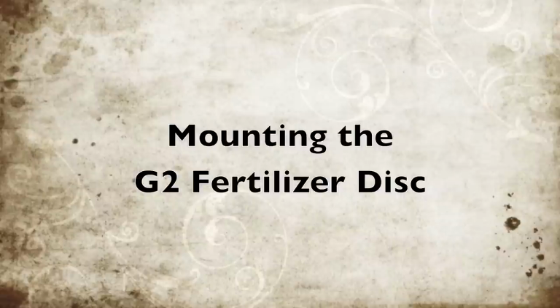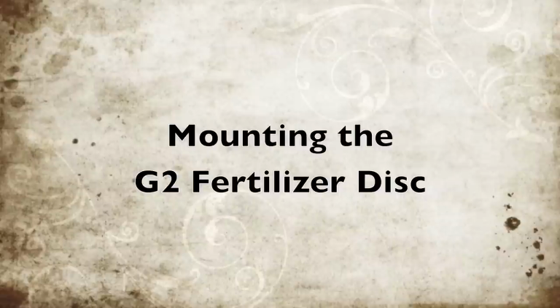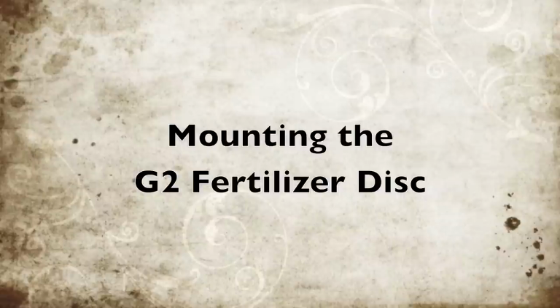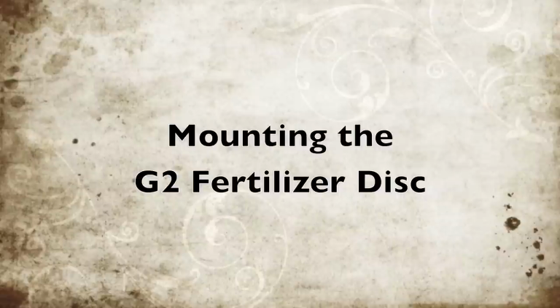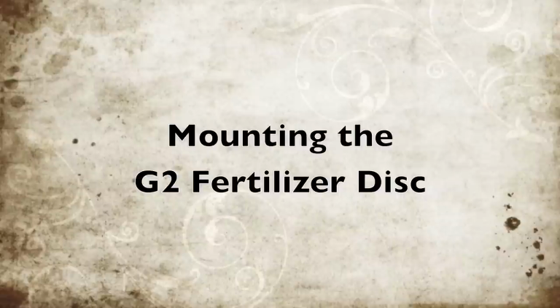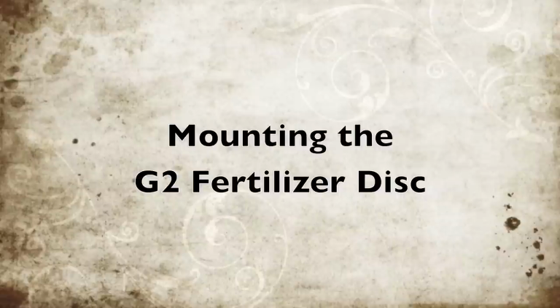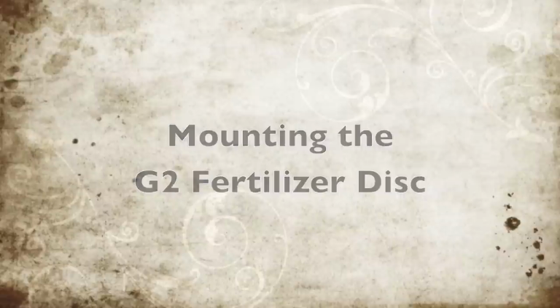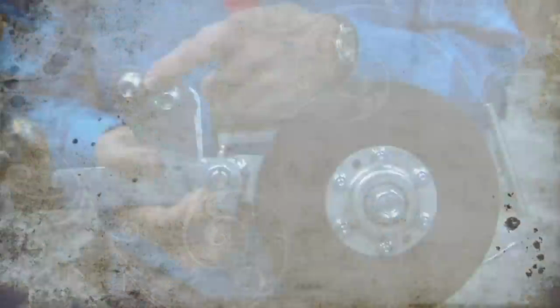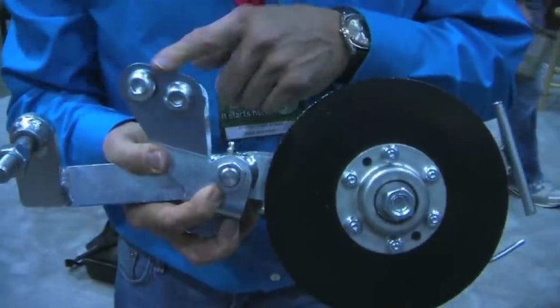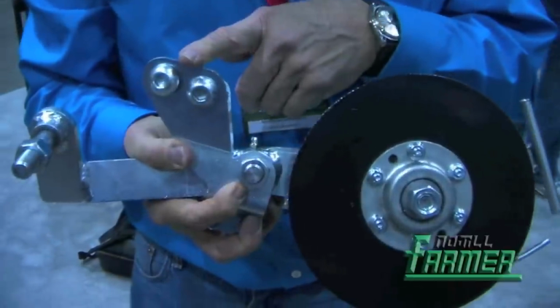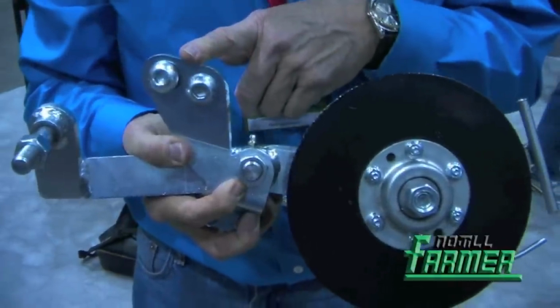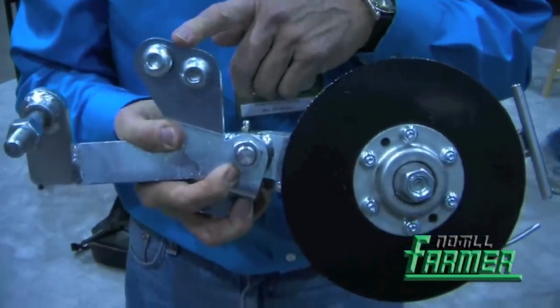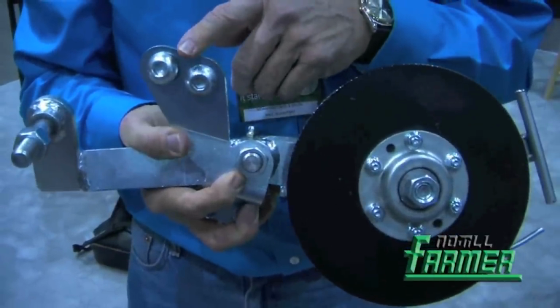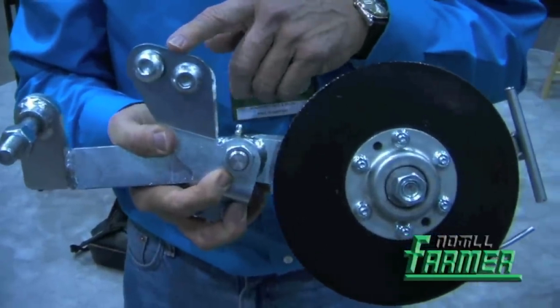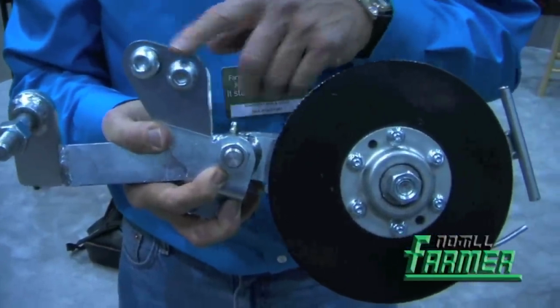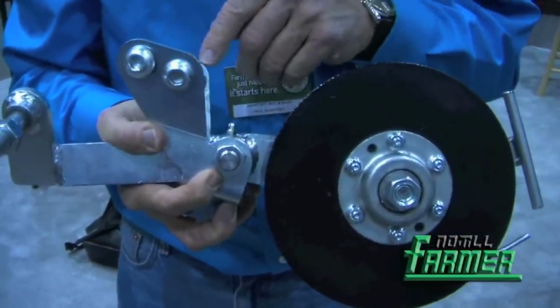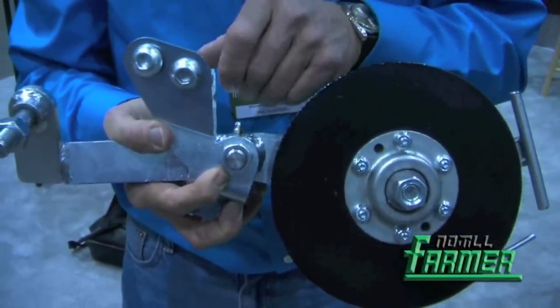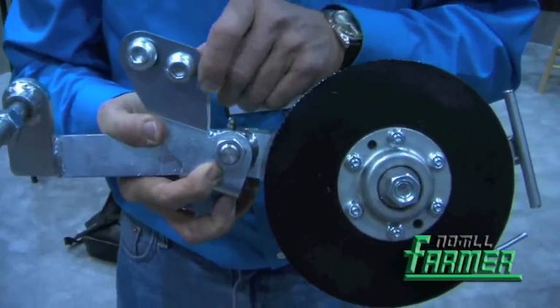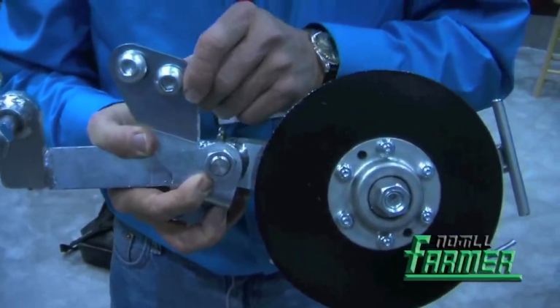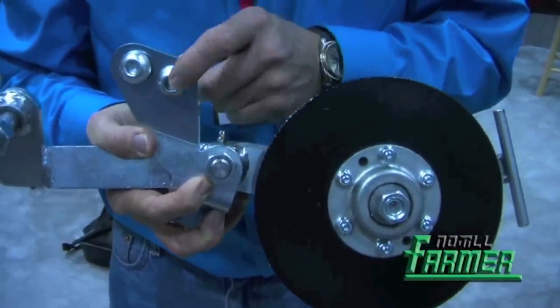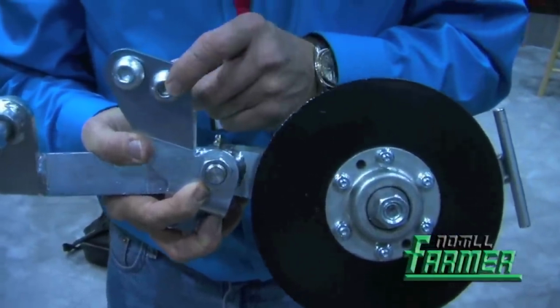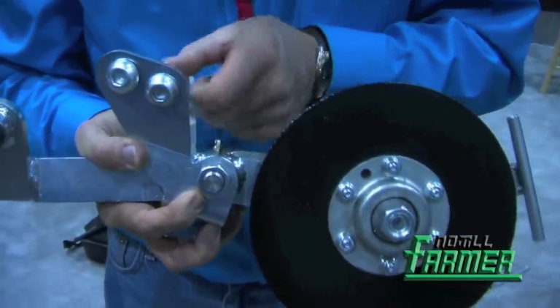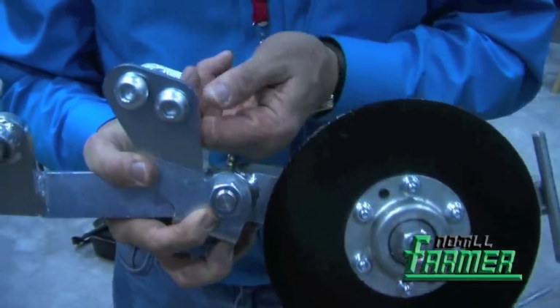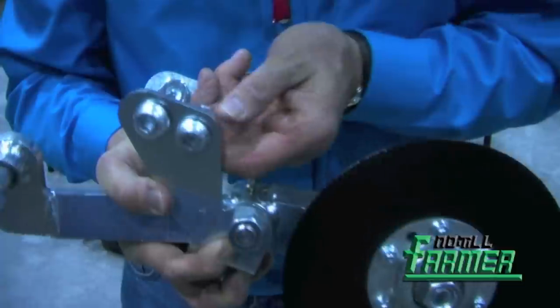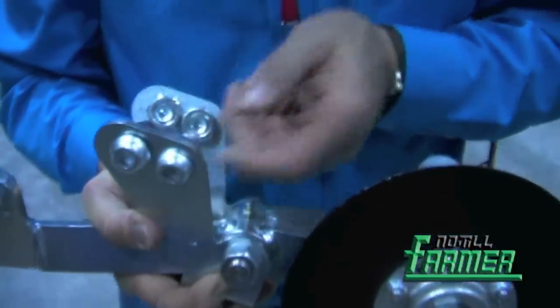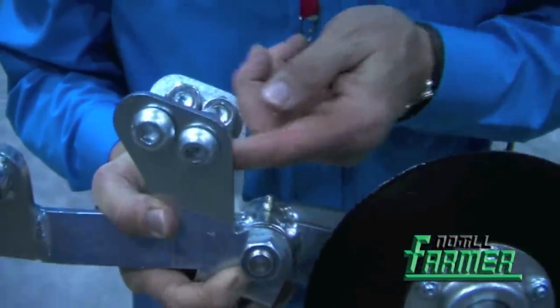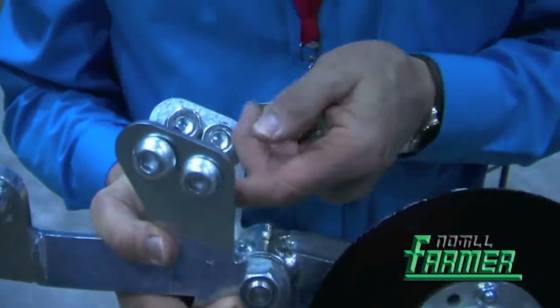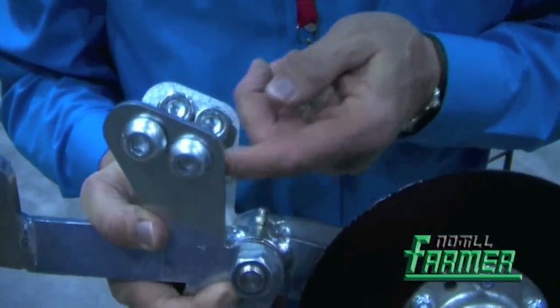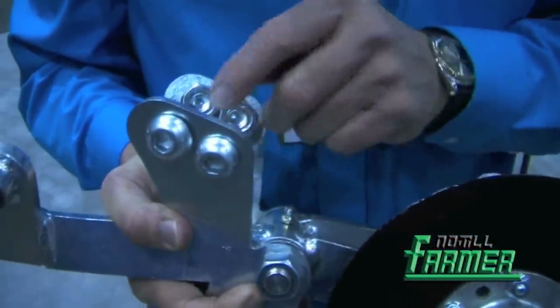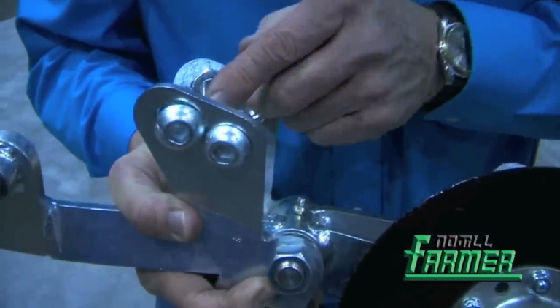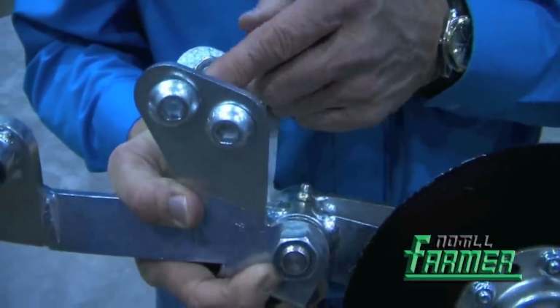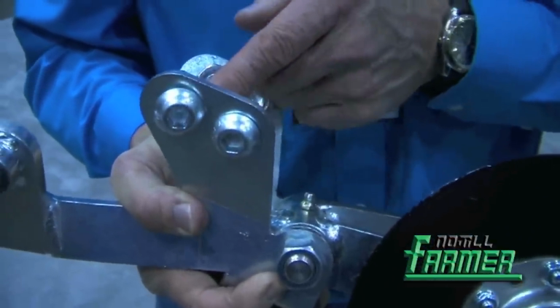We can mount on John Deere, Kinsey, and White planters — the newer series of those planters. We use a button head bolt so we can get the nuts really tight in there because it's so close quartered.